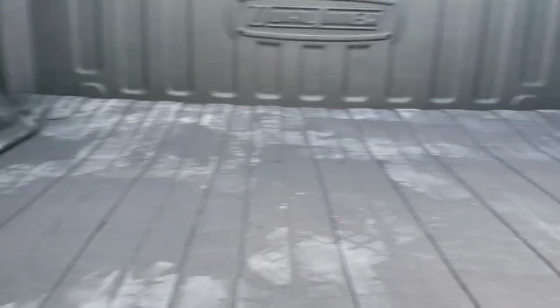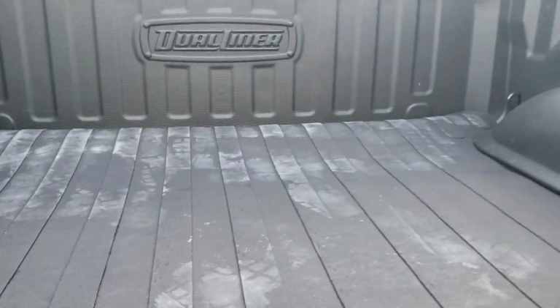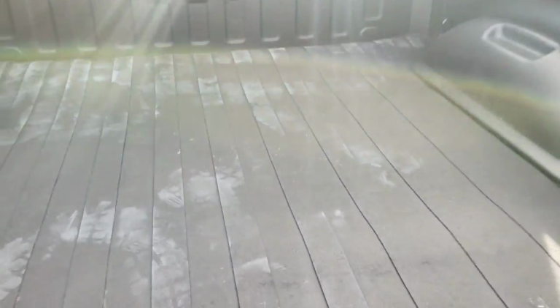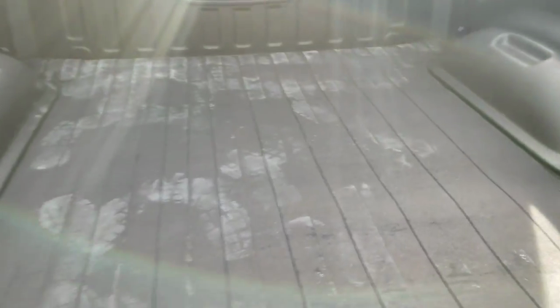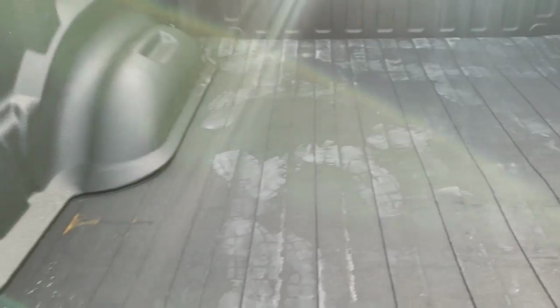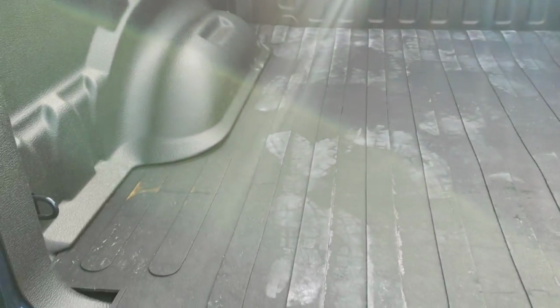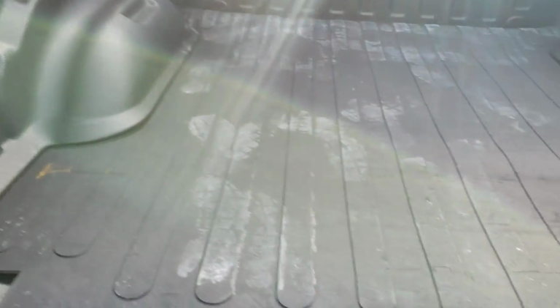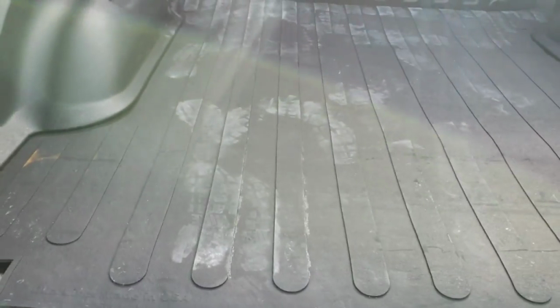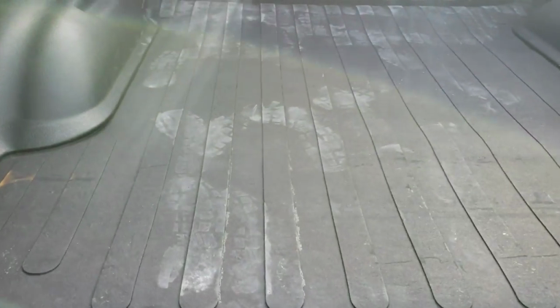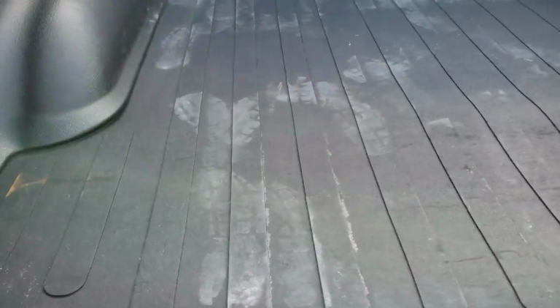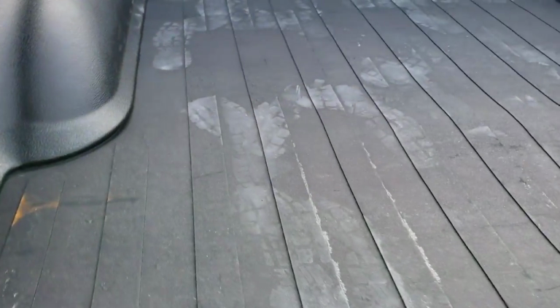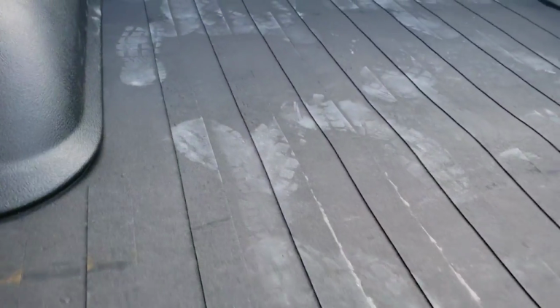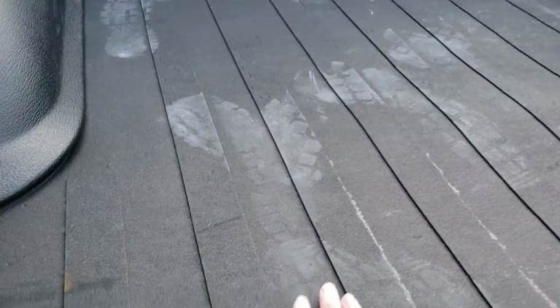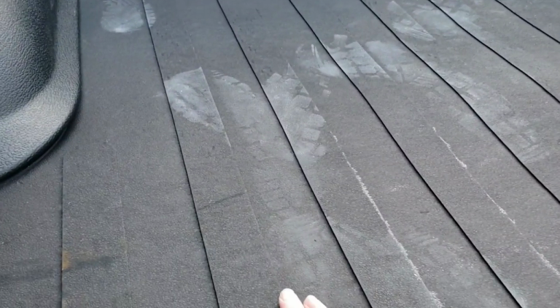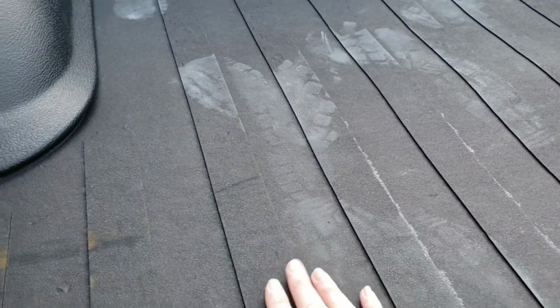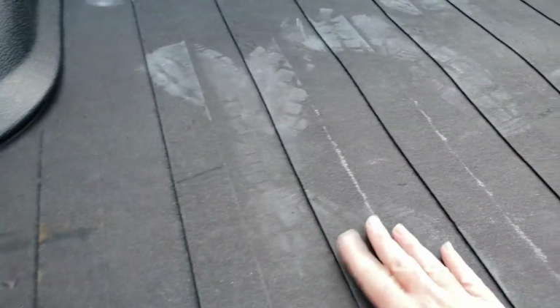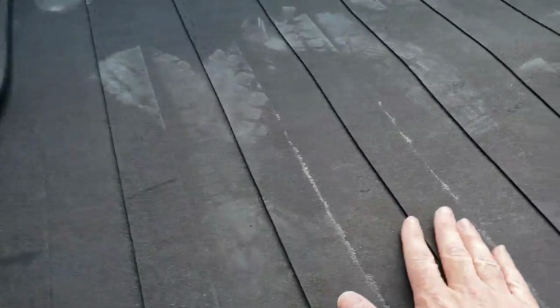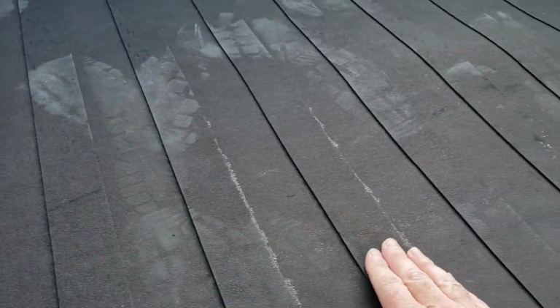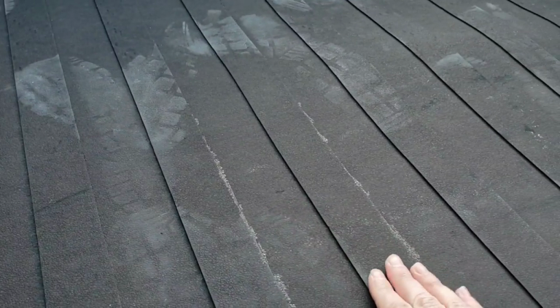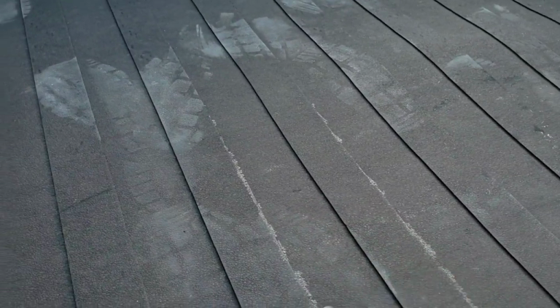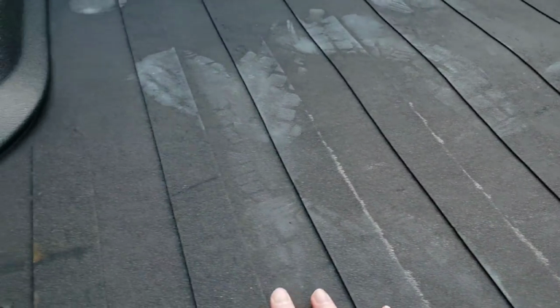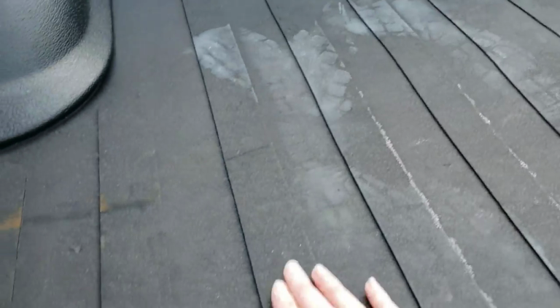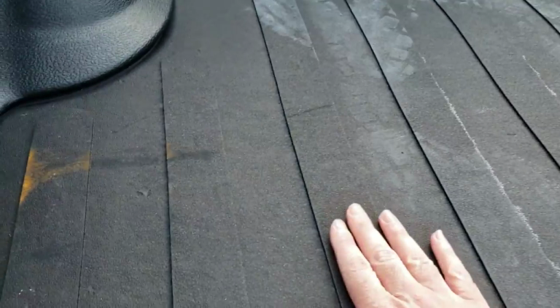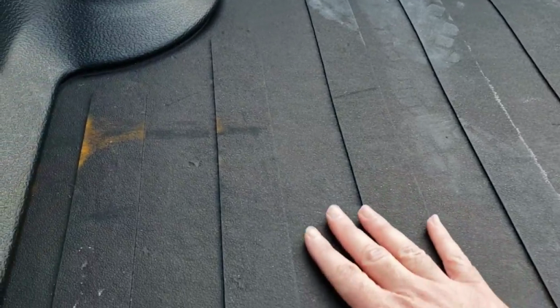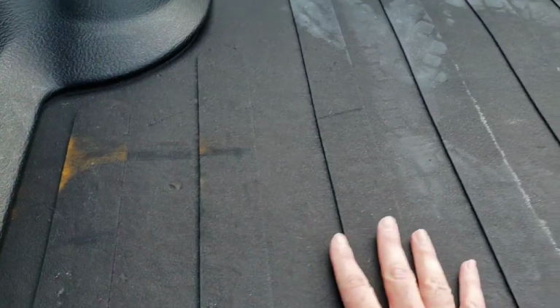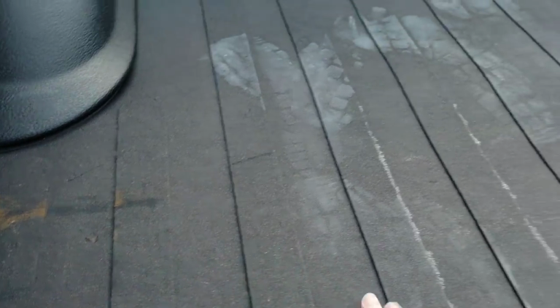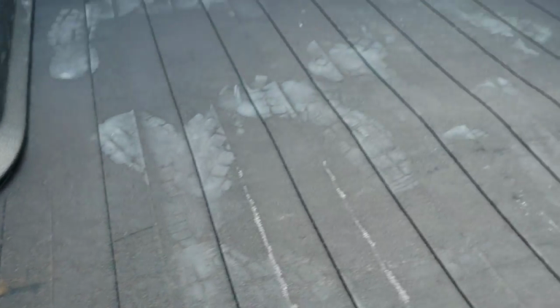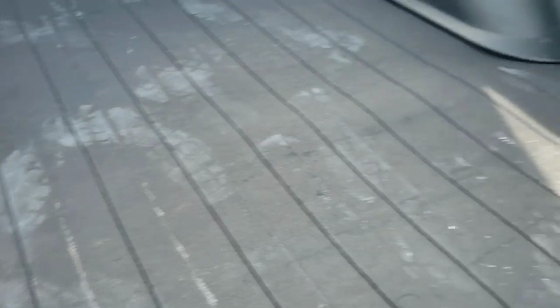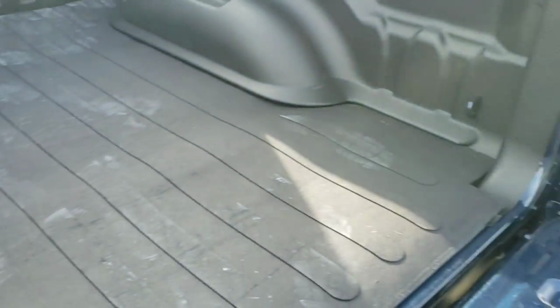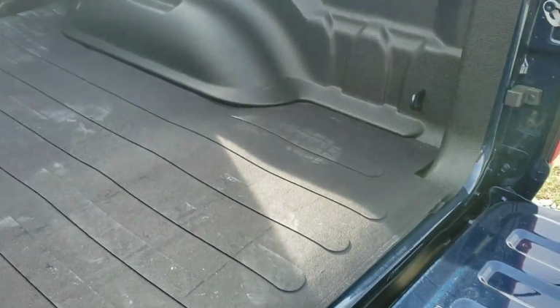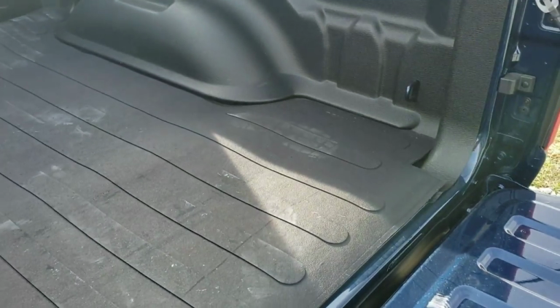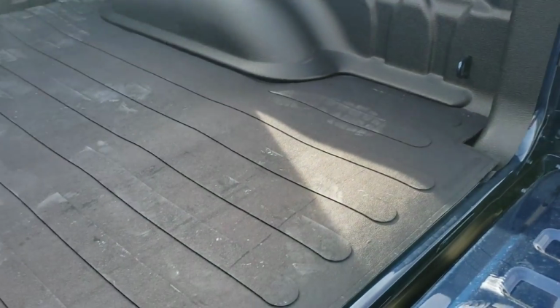That was really easy and it looks really good. The other great thing about it is it's rubber, so it's a no-slip surface — your stuff's not going to slide around on here.